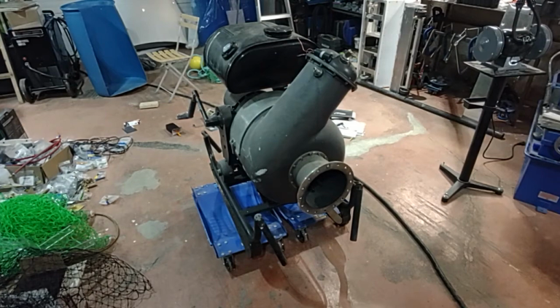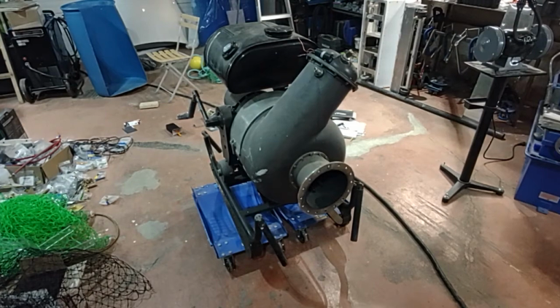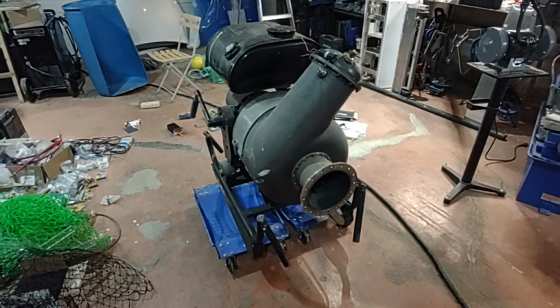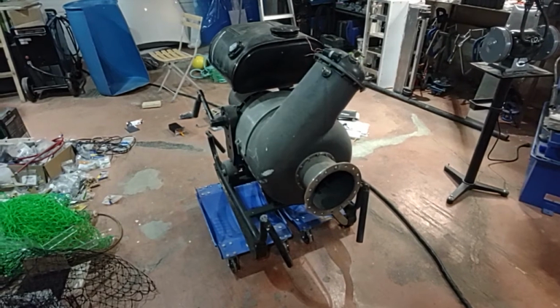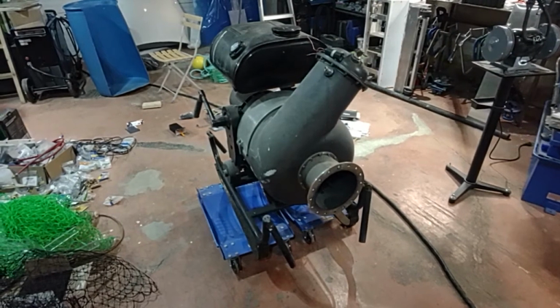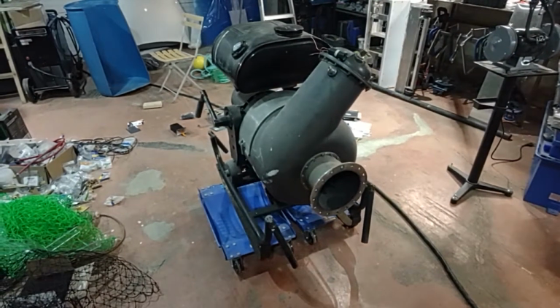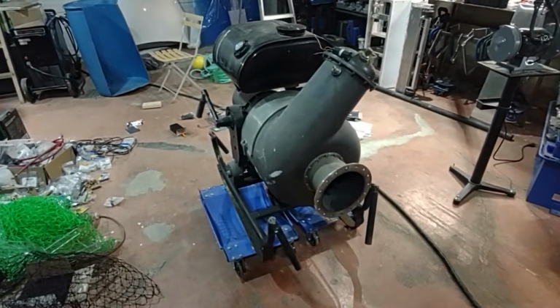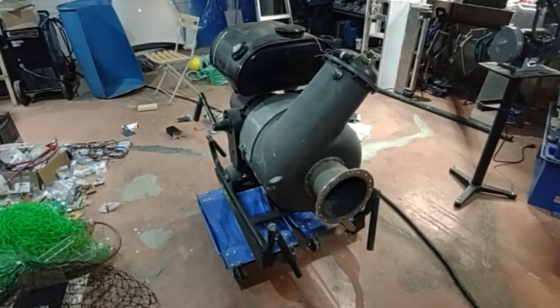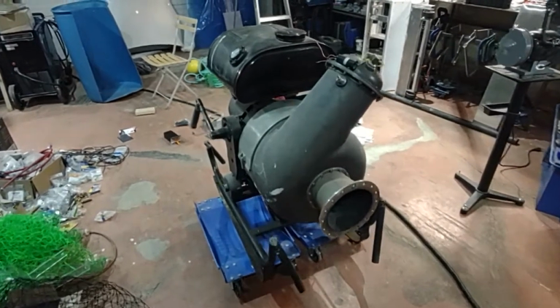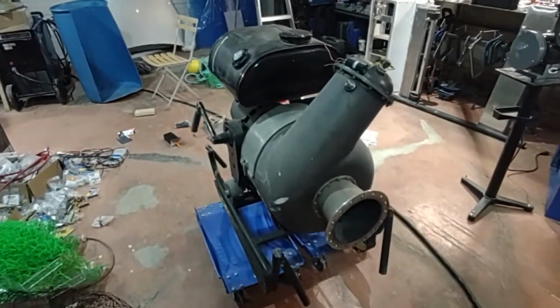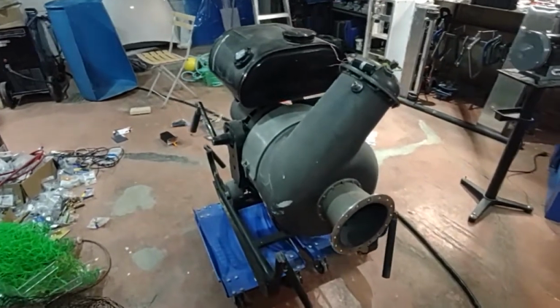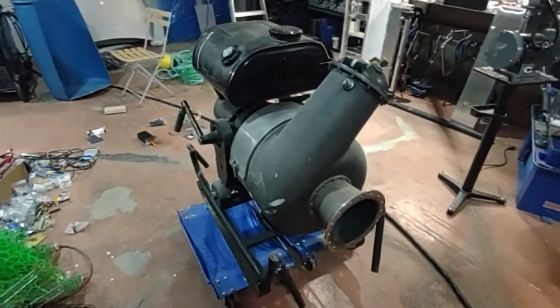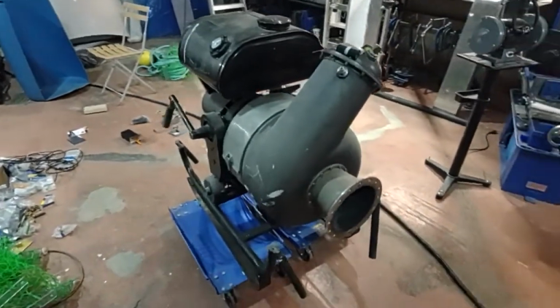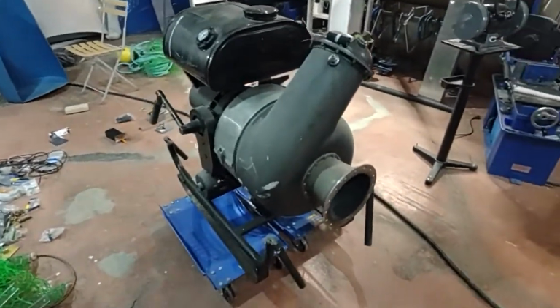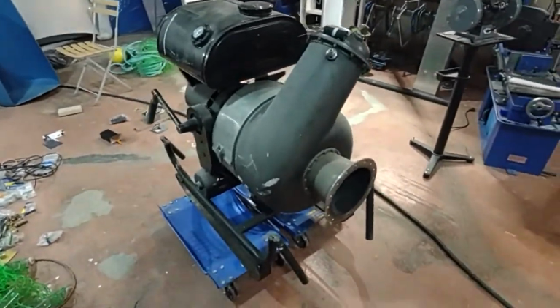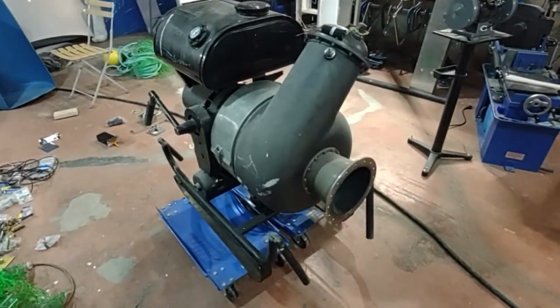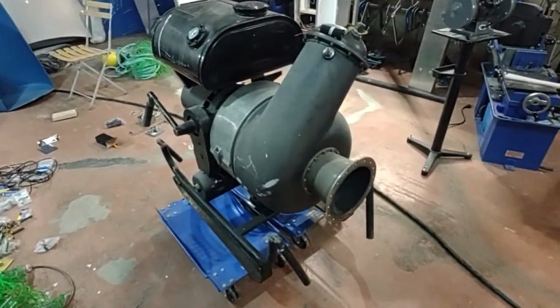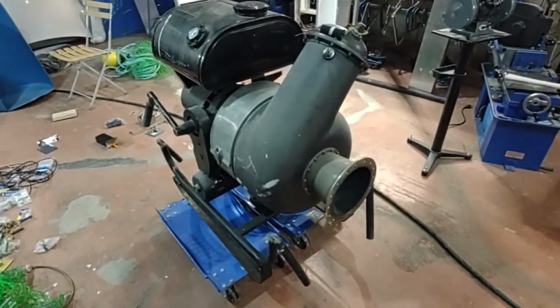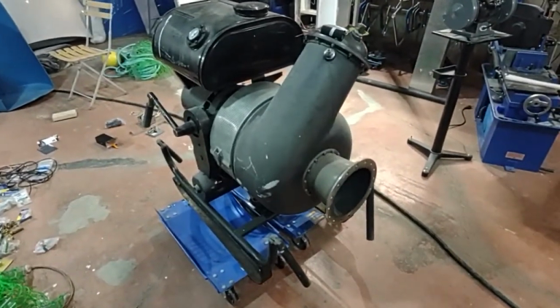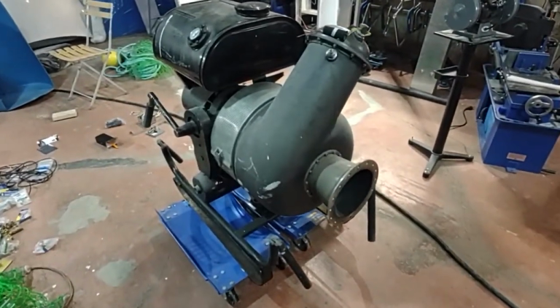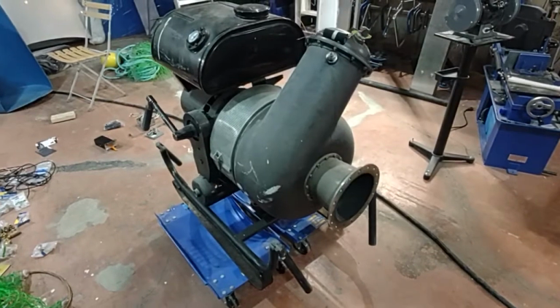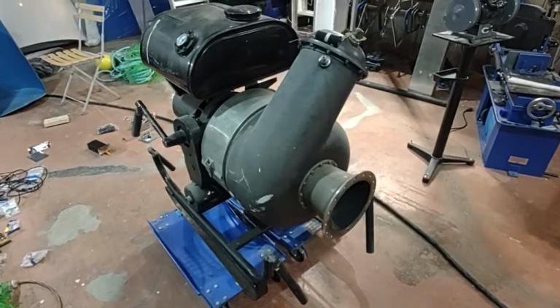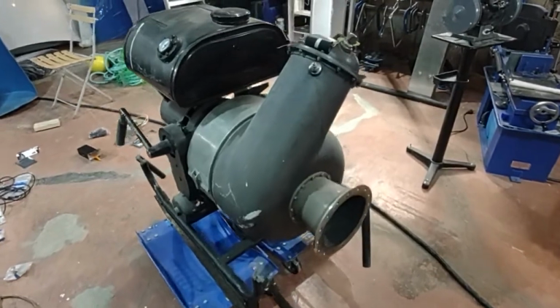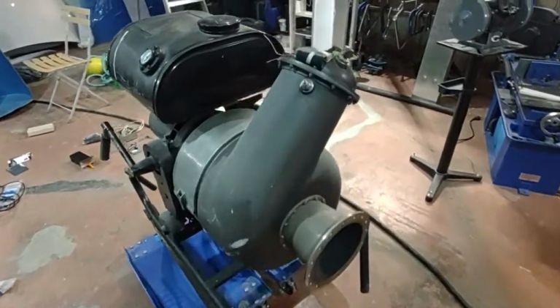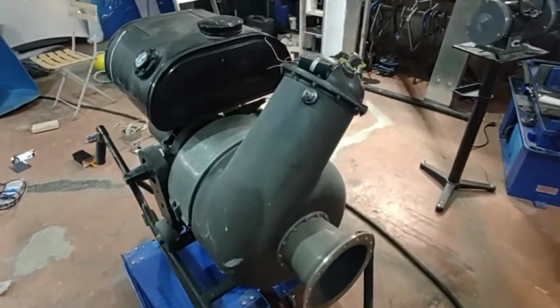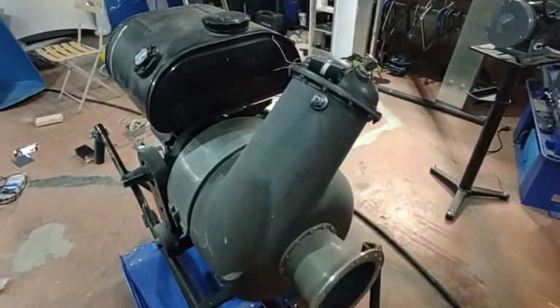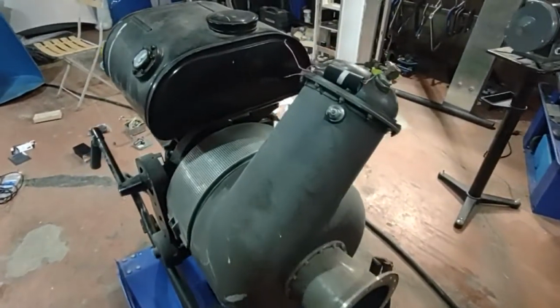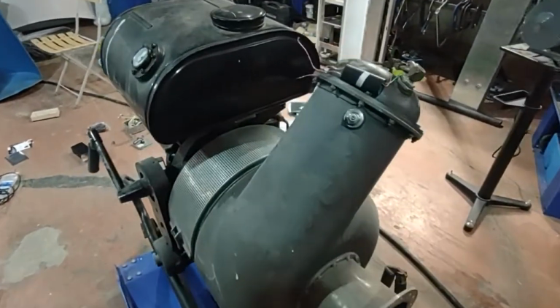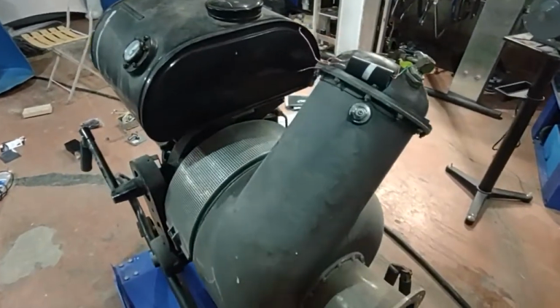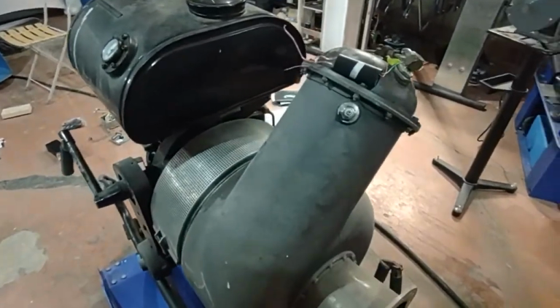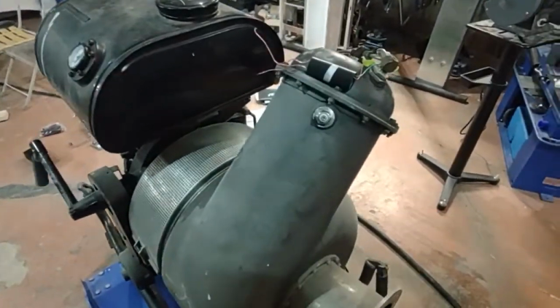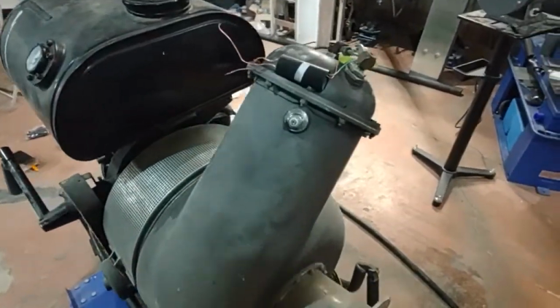This is the Dutz T216 gas turbine. Just going over a few of the items on here.